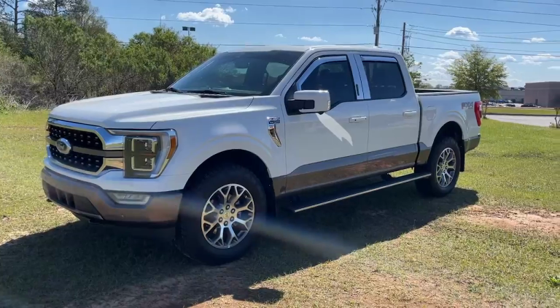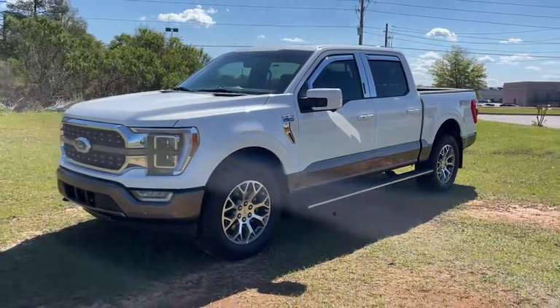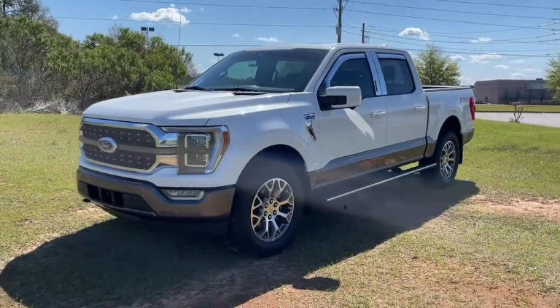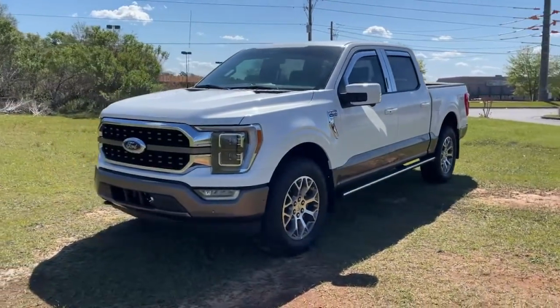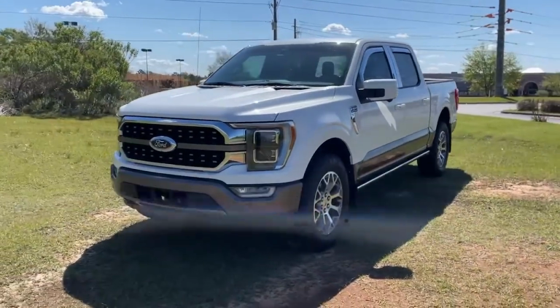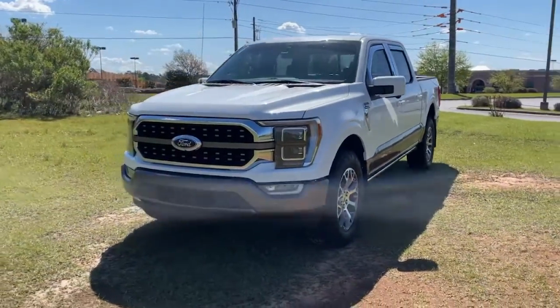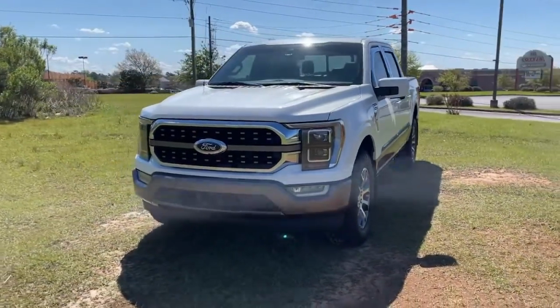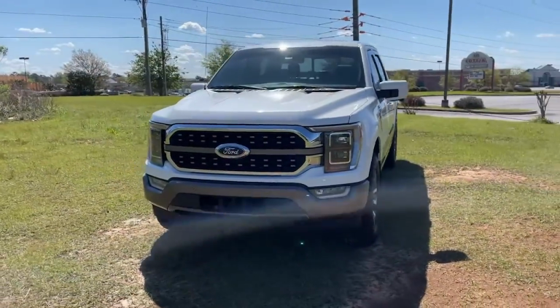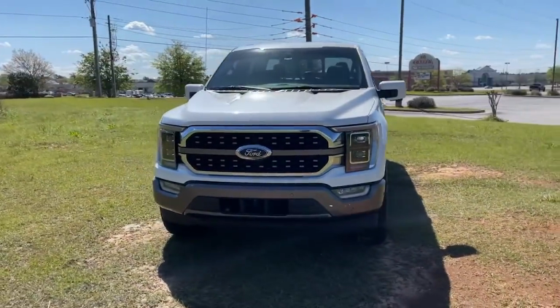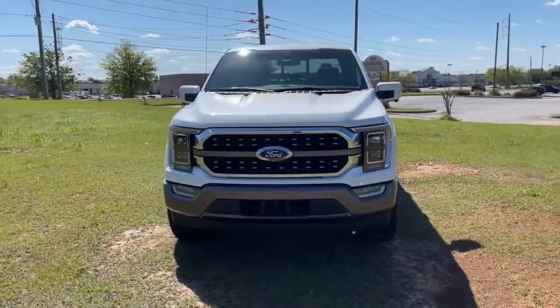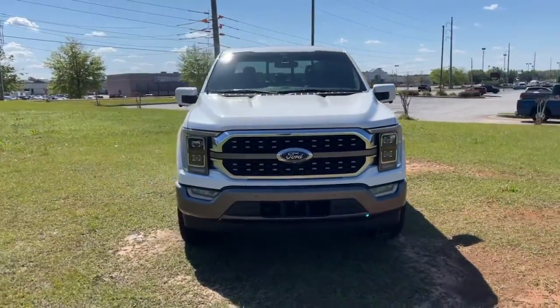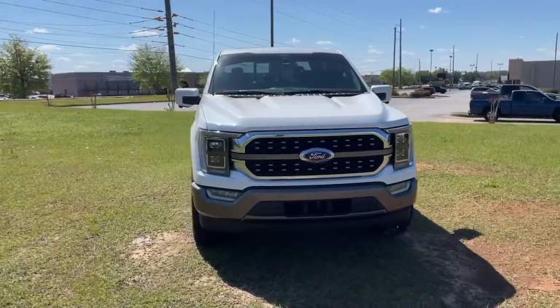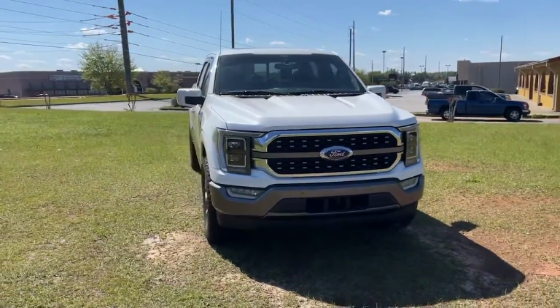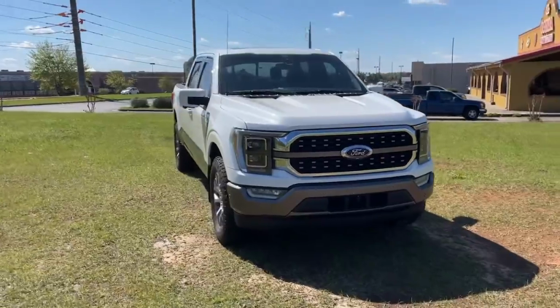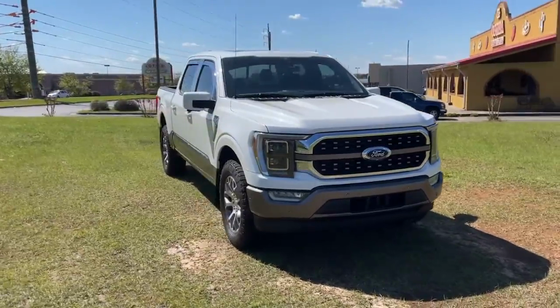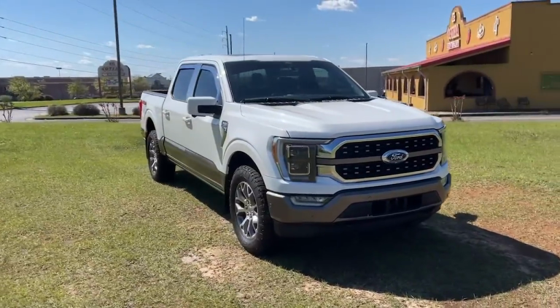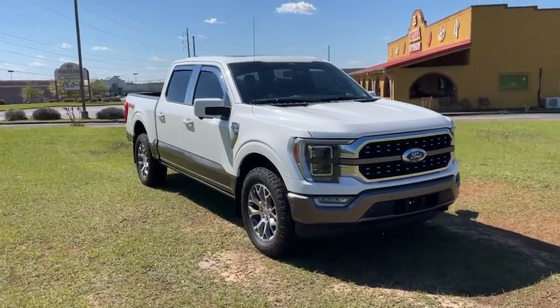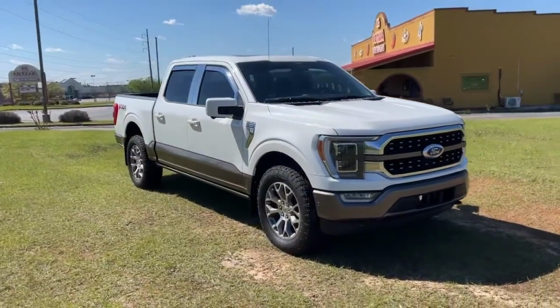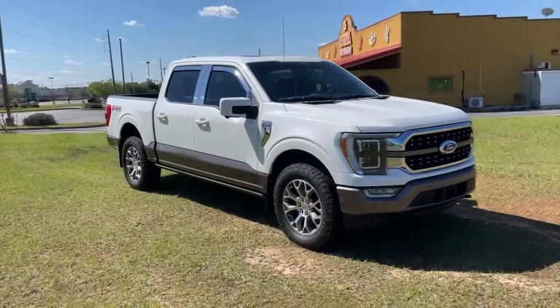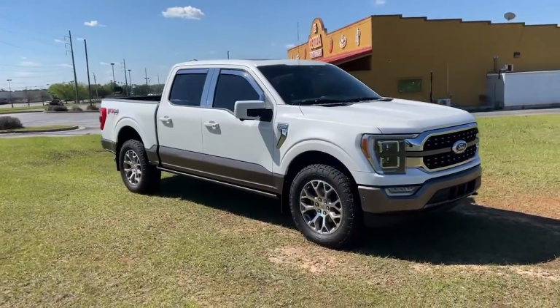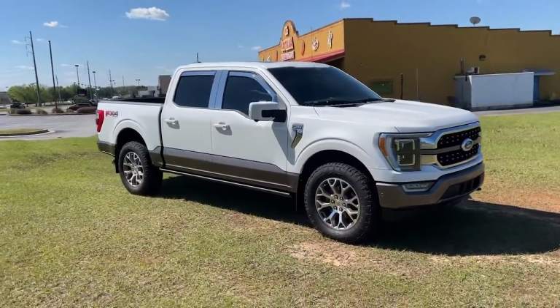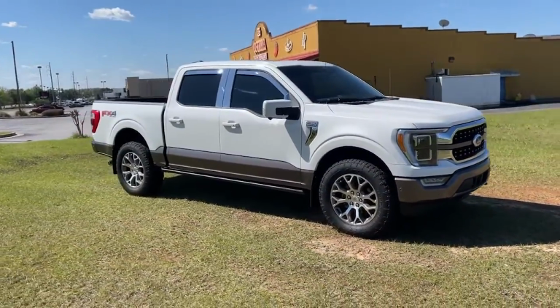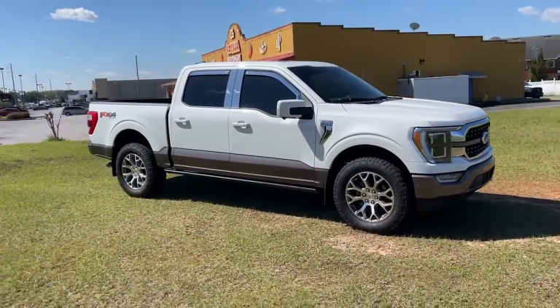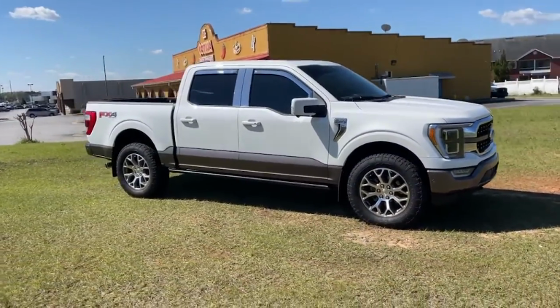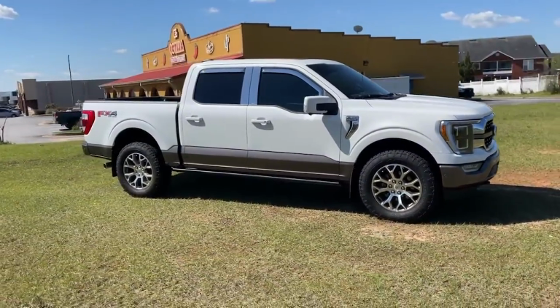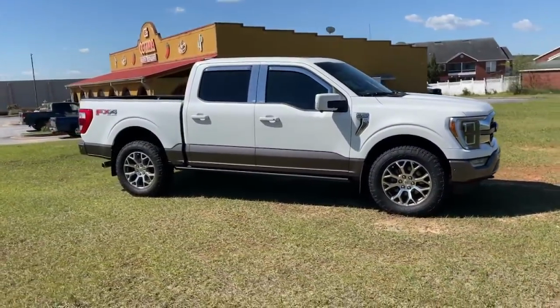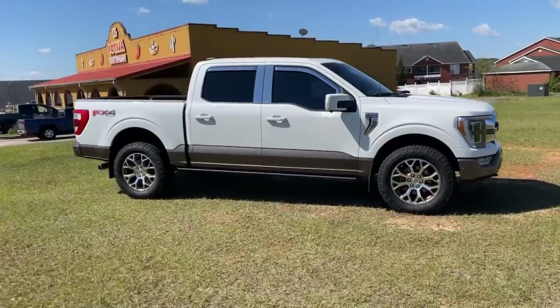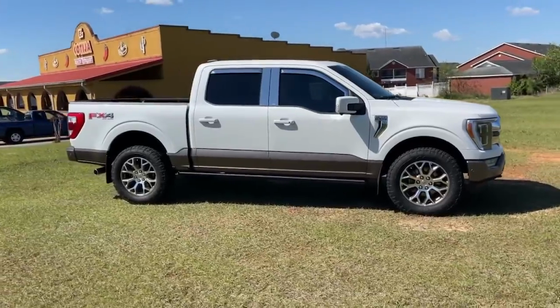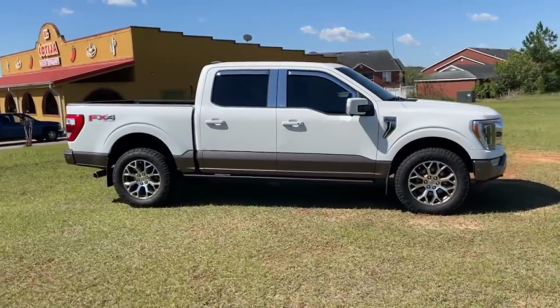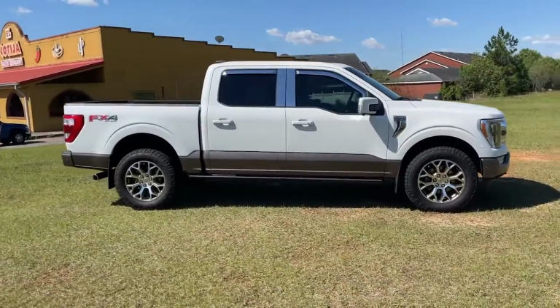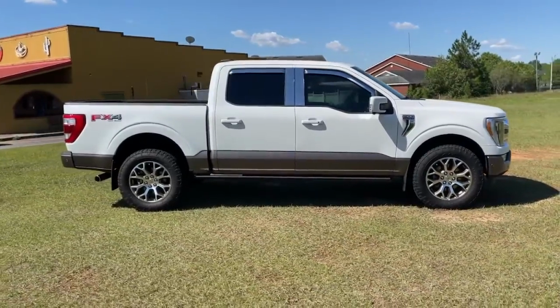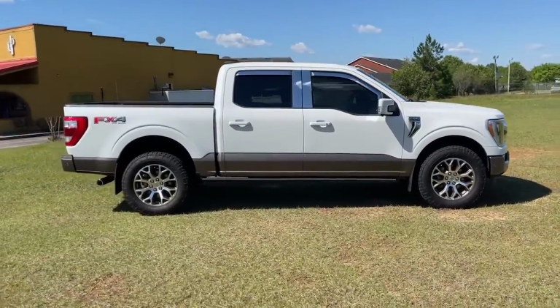Enjoy the view of this 2021 Ford F-150. With less than 30,000 miles on the odometer, this vehicle provides excellent value. Take a closer look at this full-size F-150.